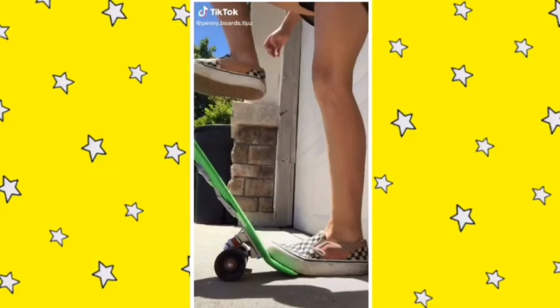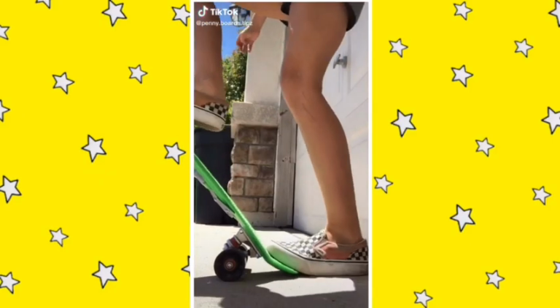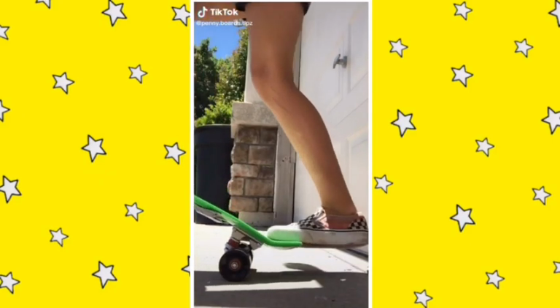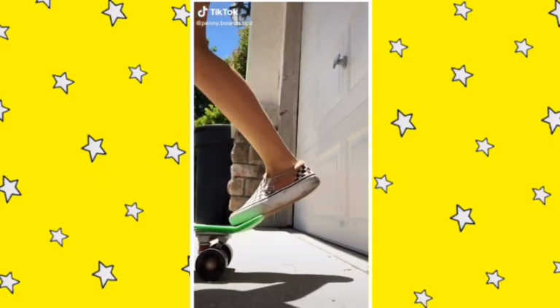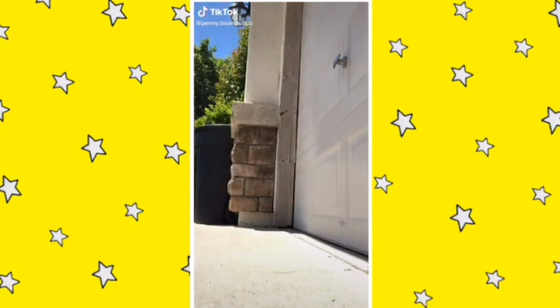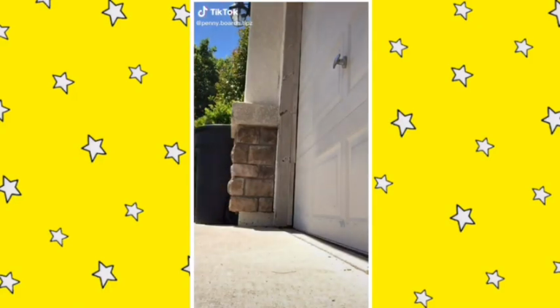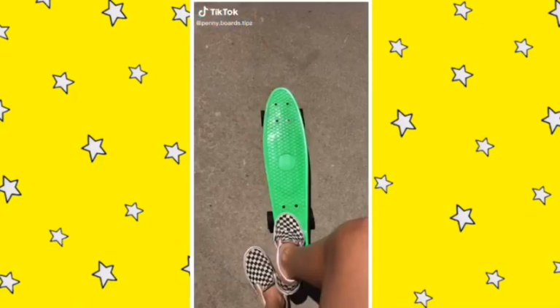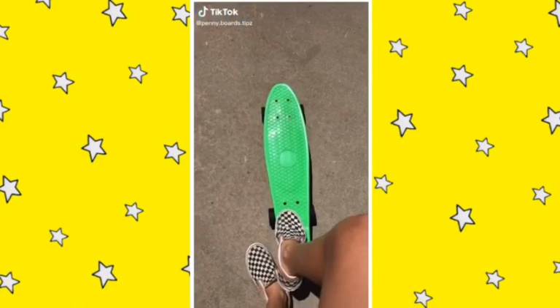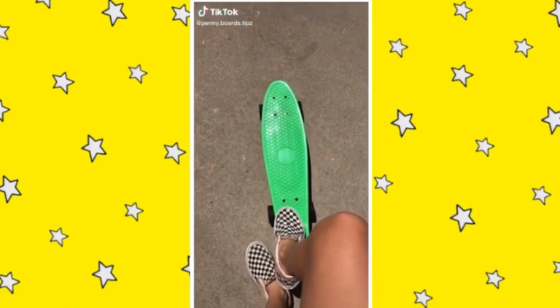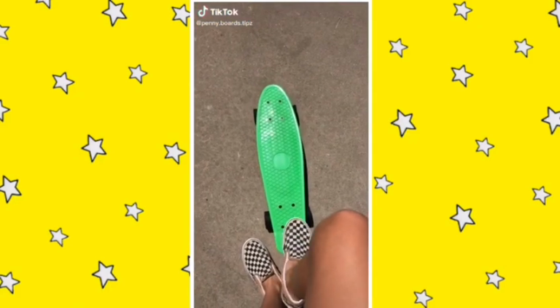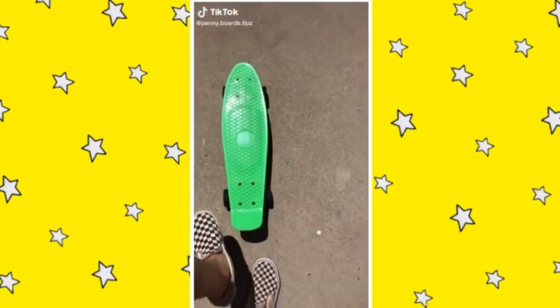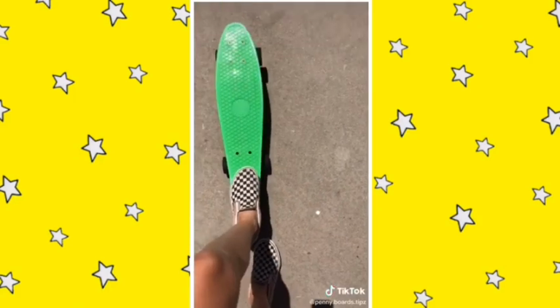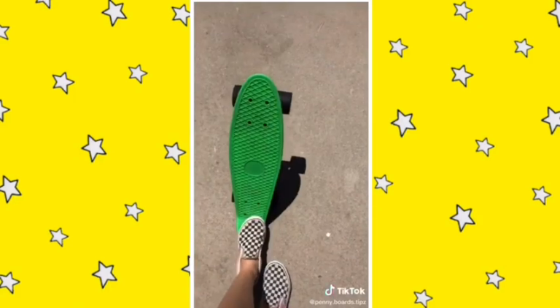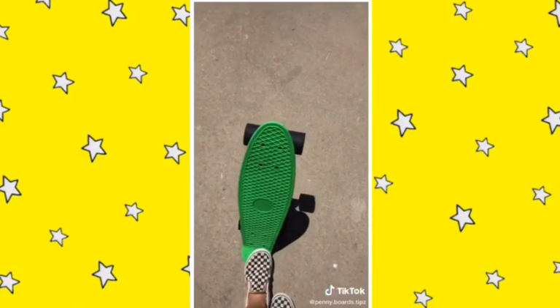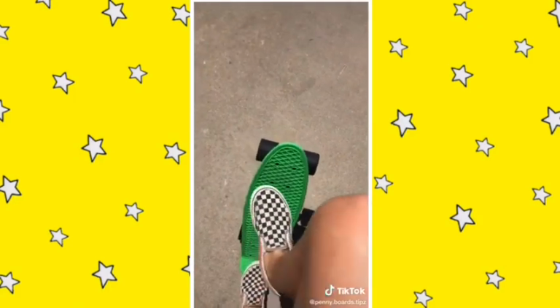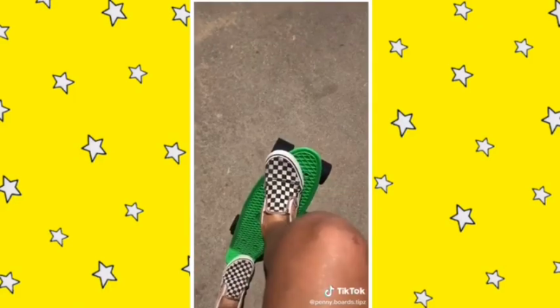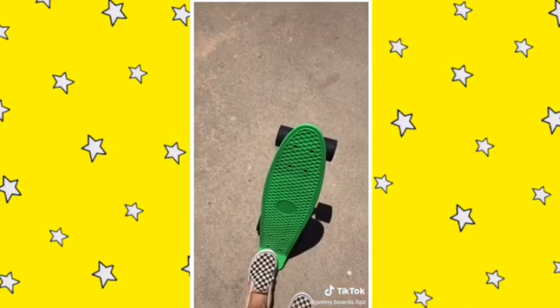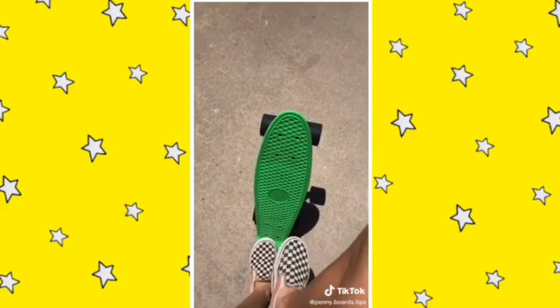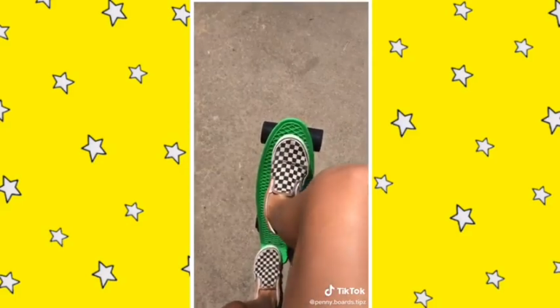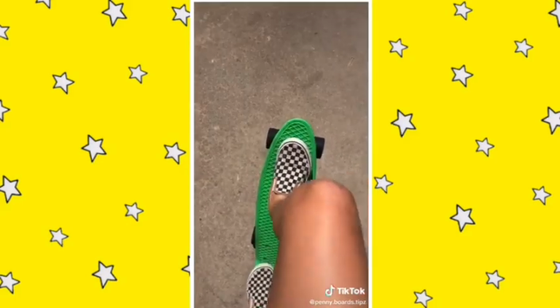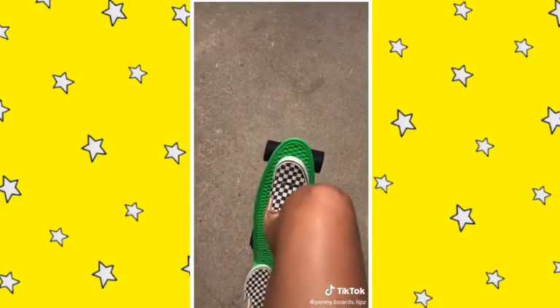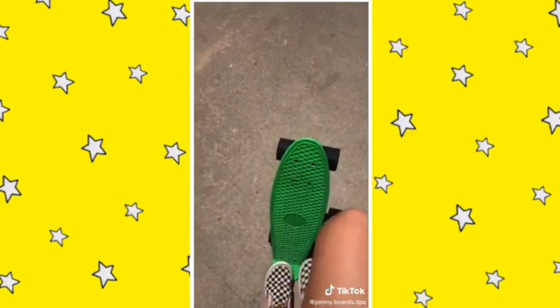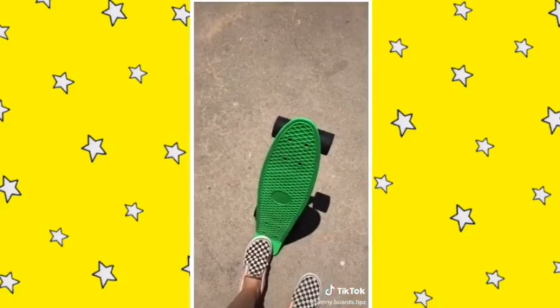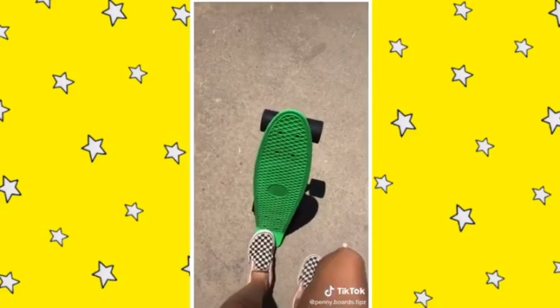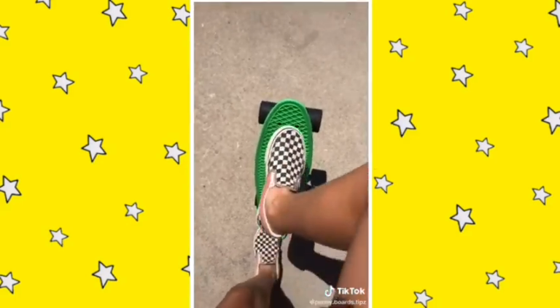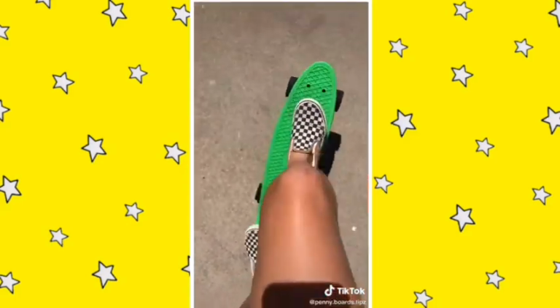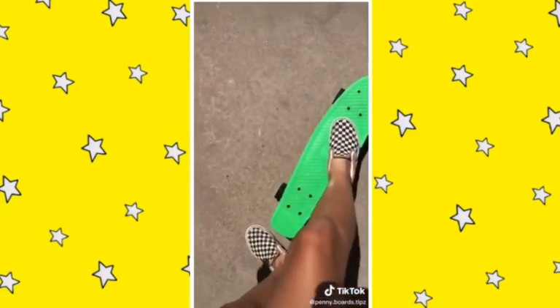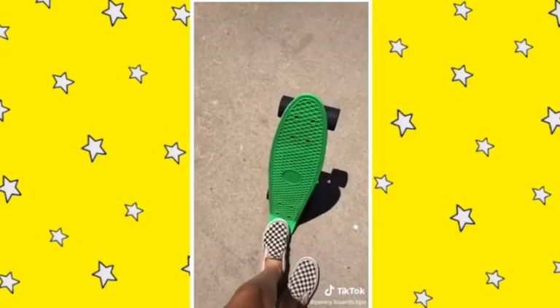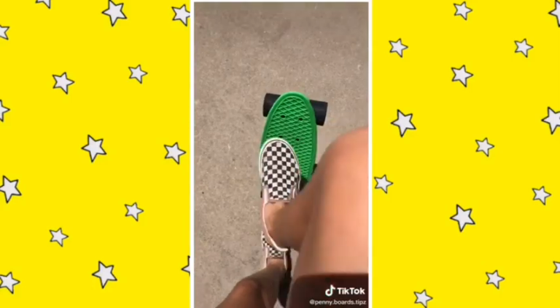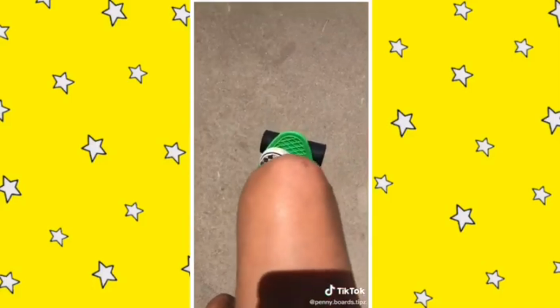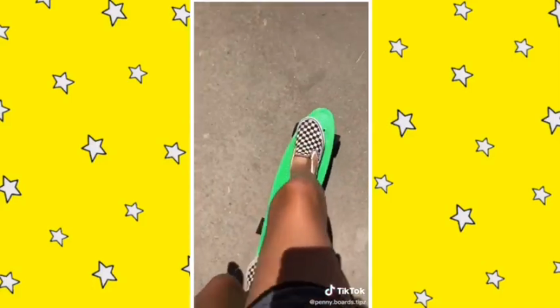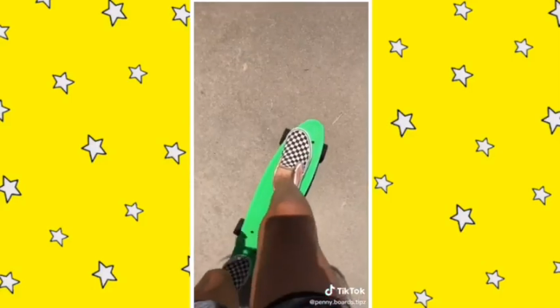Tutorial on the roll-down: start off by holding down your board with whatever foot you're comfortable riding with. Start off by pushing down a little bit, then push down a lot. Just don't land it hard — hopefully you'll have it by then.